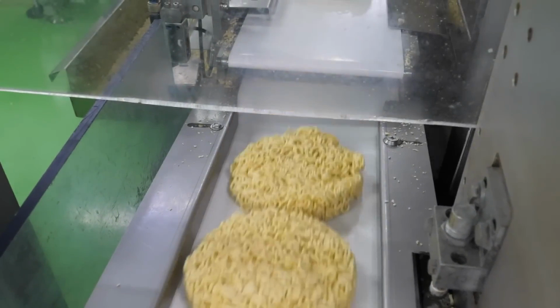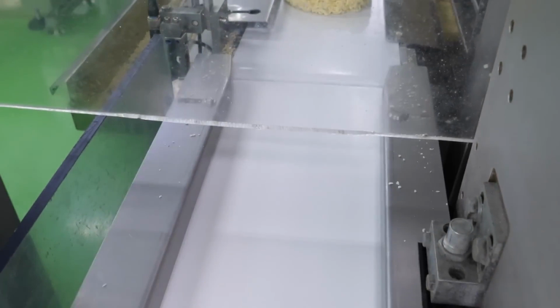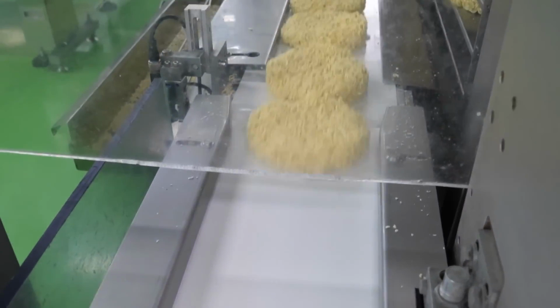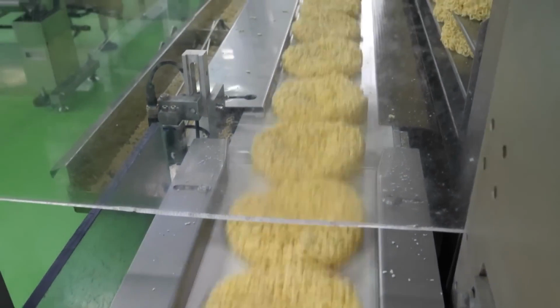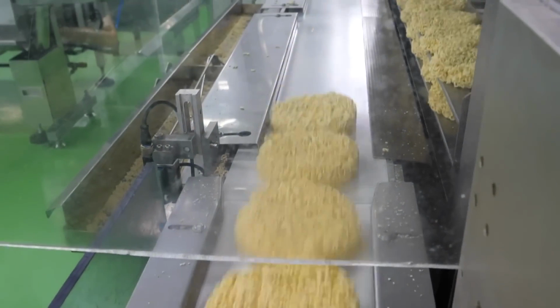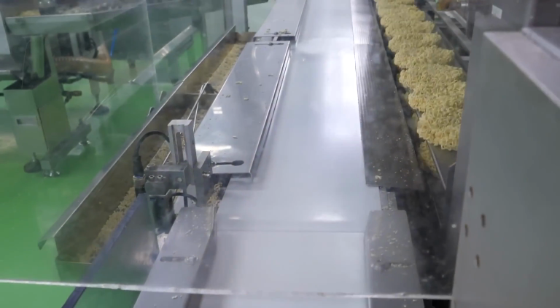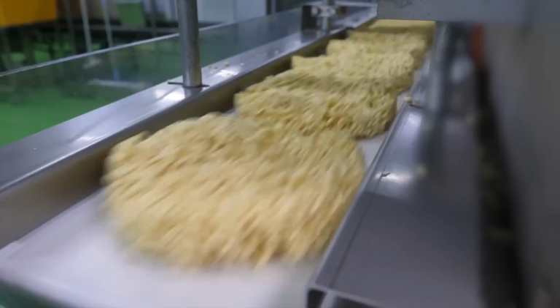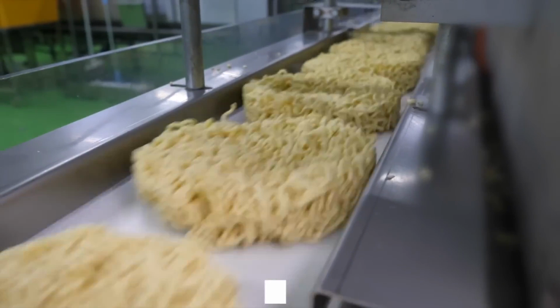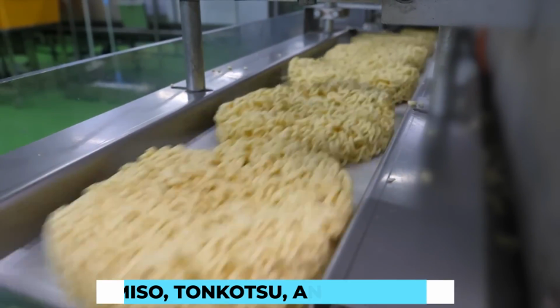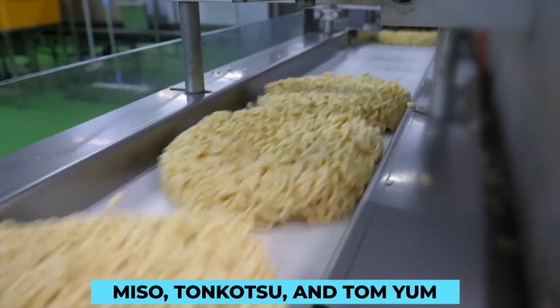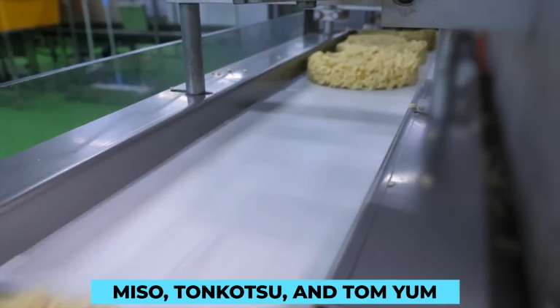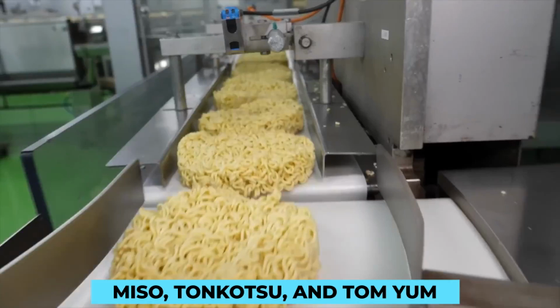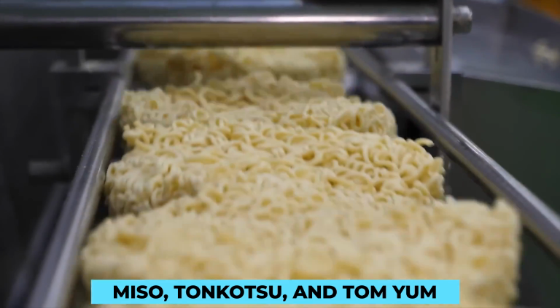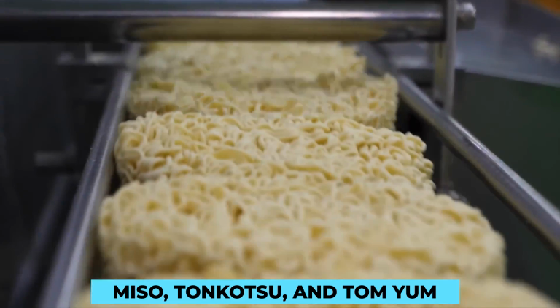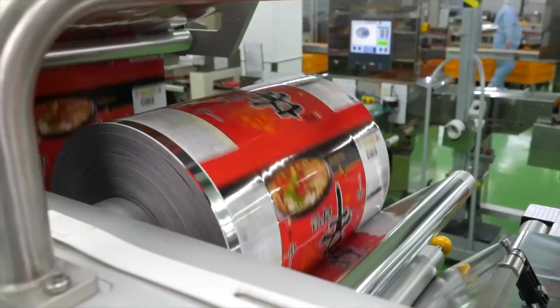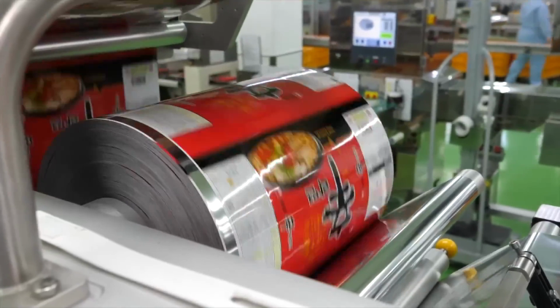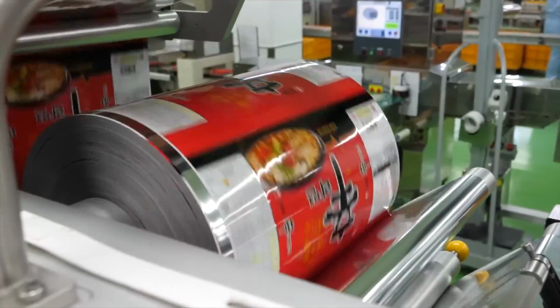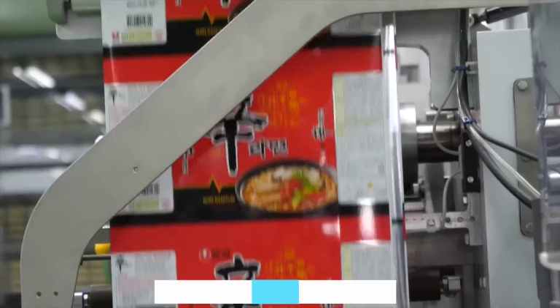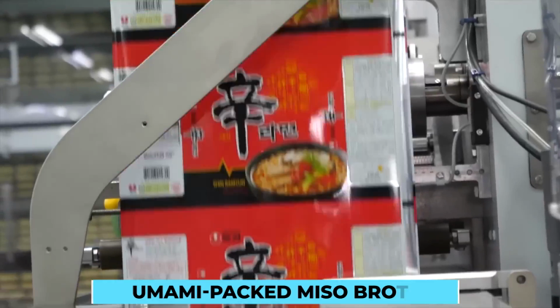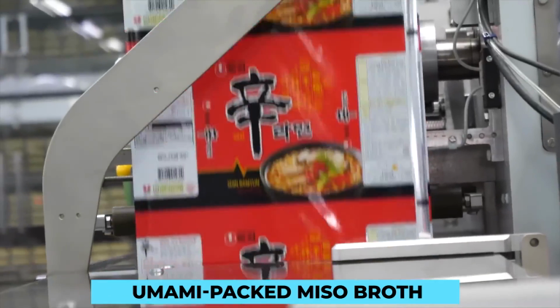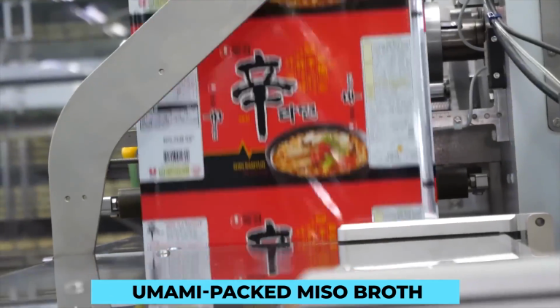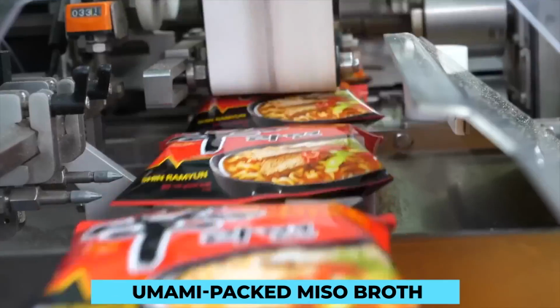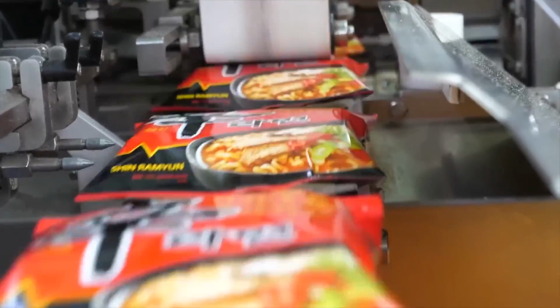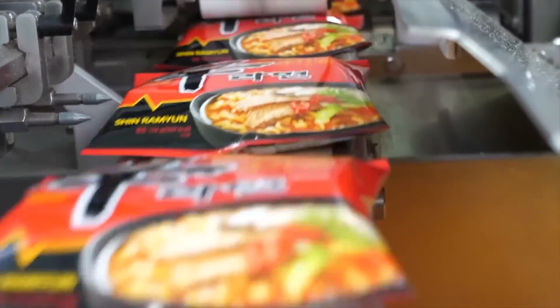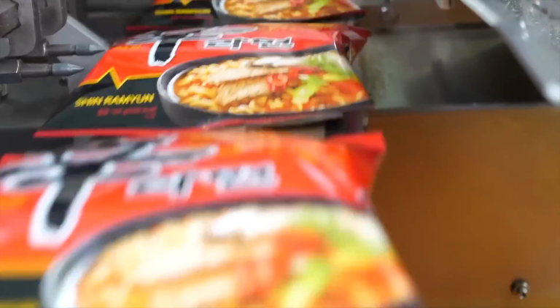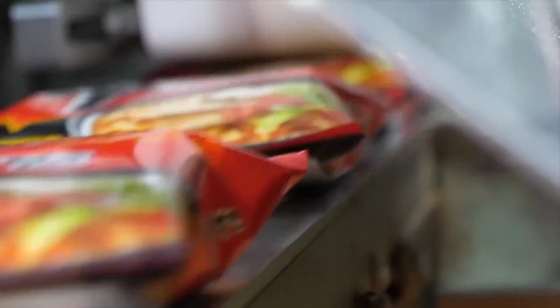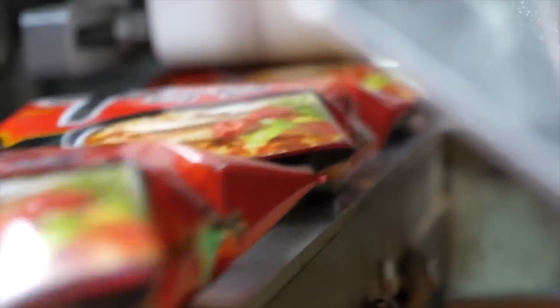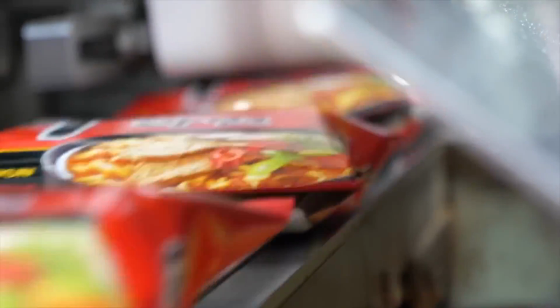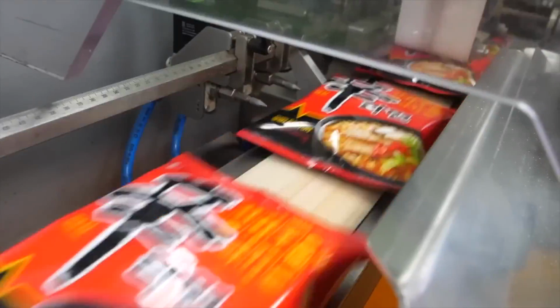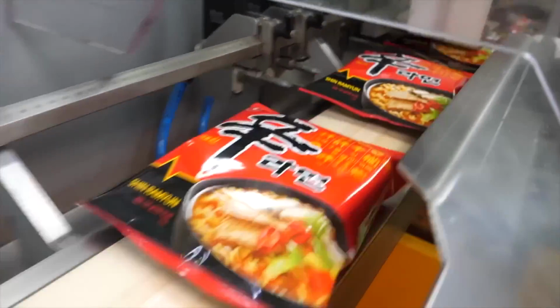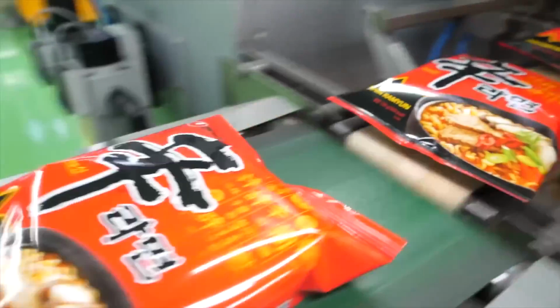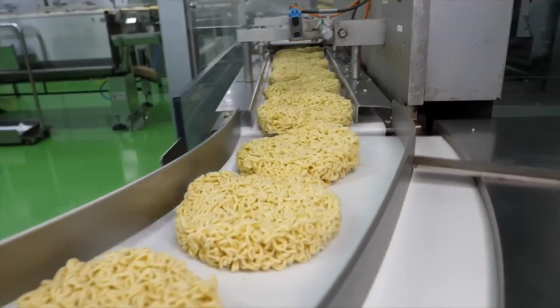Different cultures have their distinct broths, with regional specialties like miso, tonkotsu, and tom yum. The Japanese take pride in their umami-packed miso broth, while the Thai tom yum boasts a spicy and sour profile that leaves taste buds tingling.